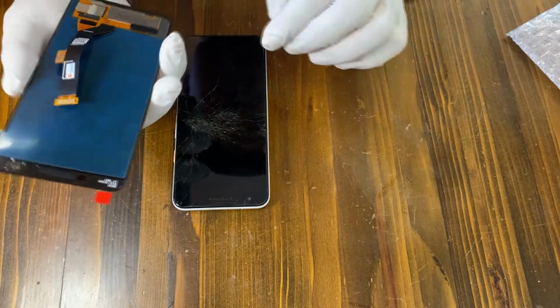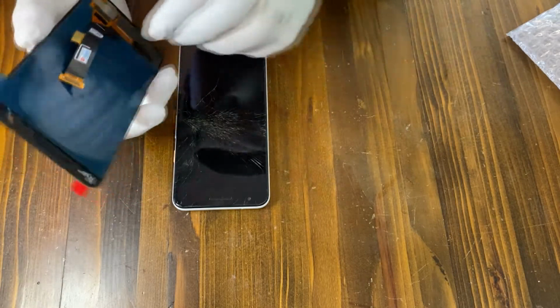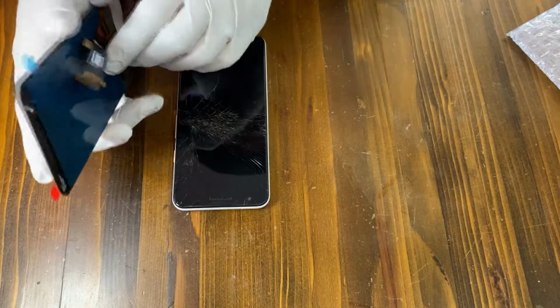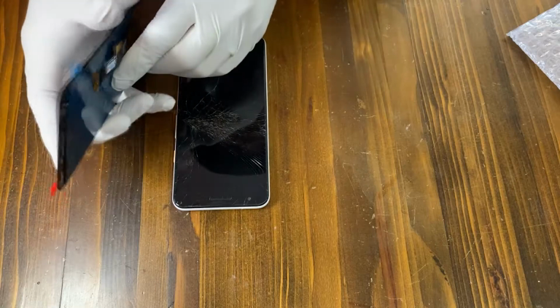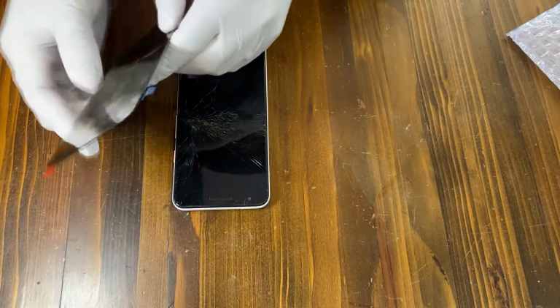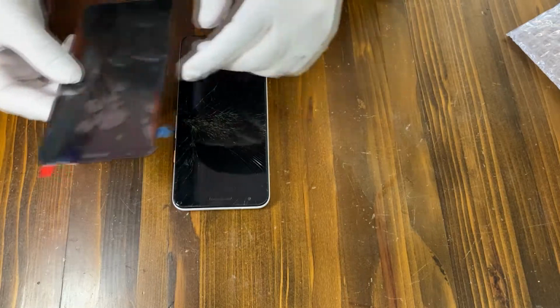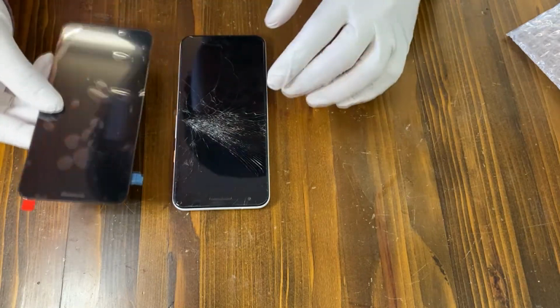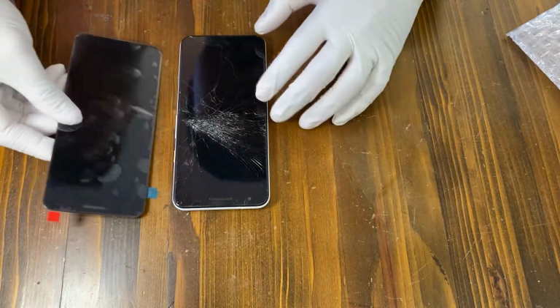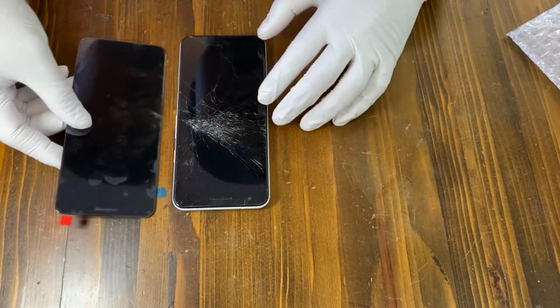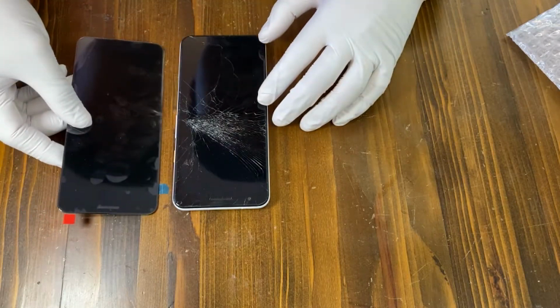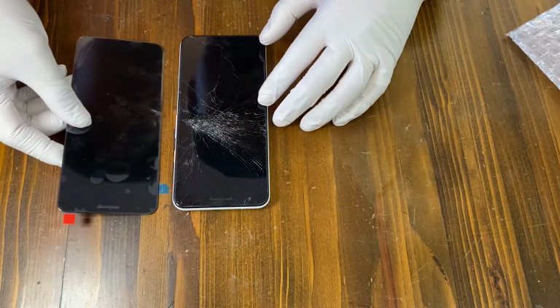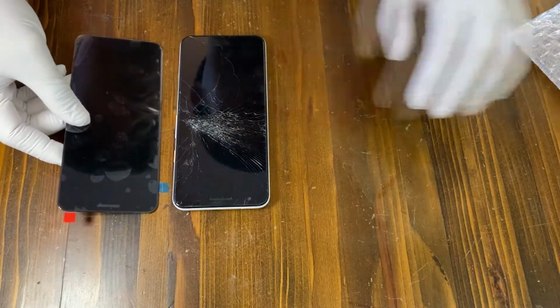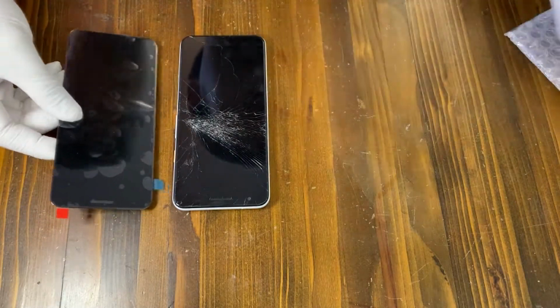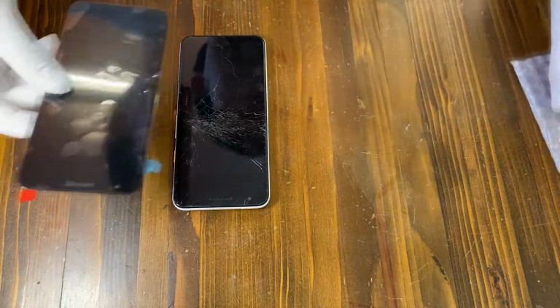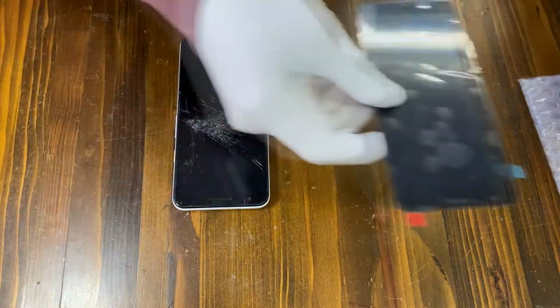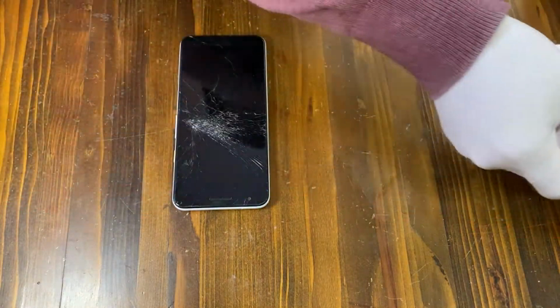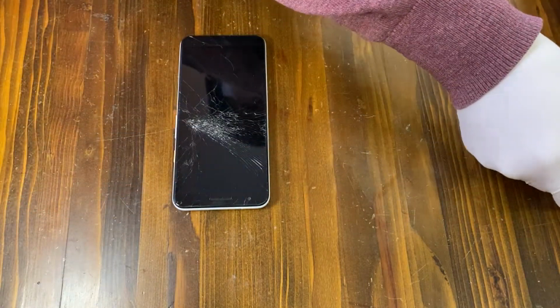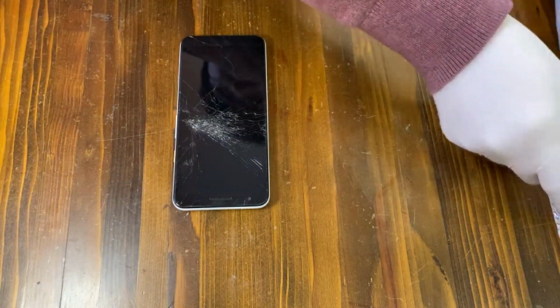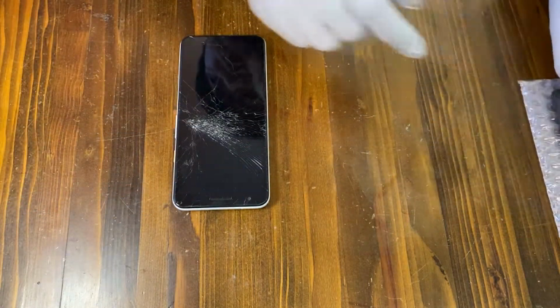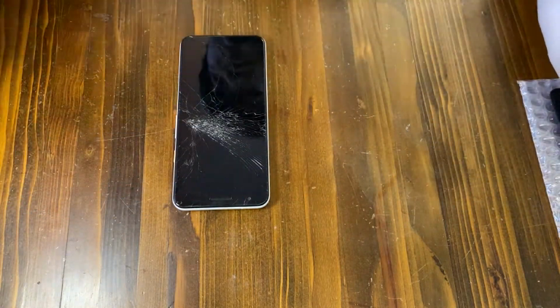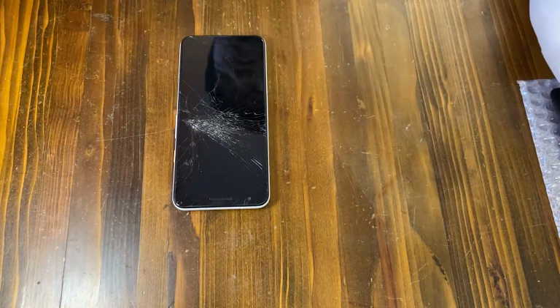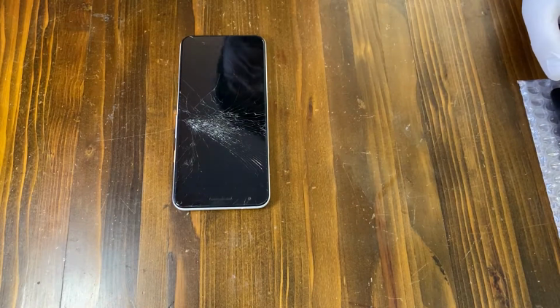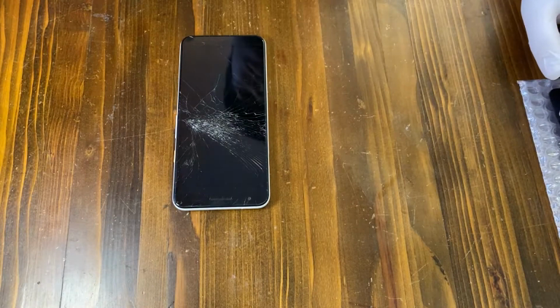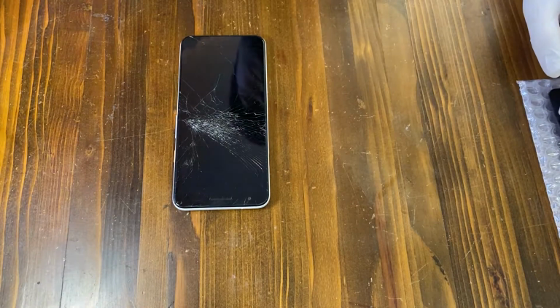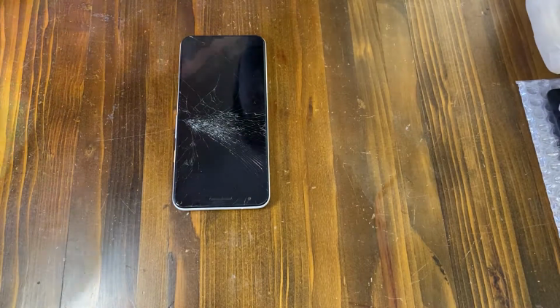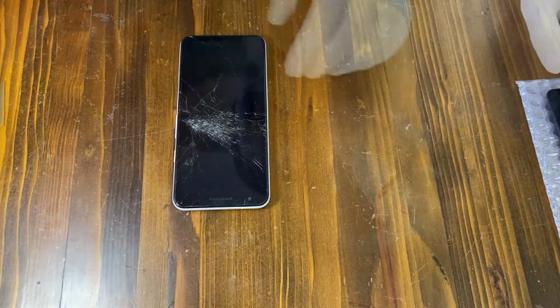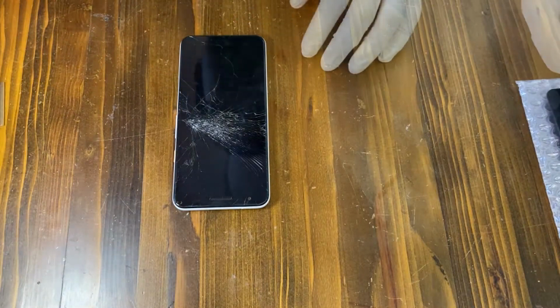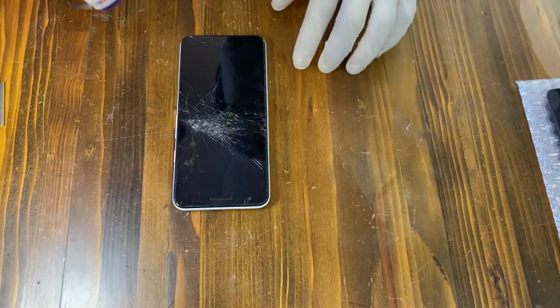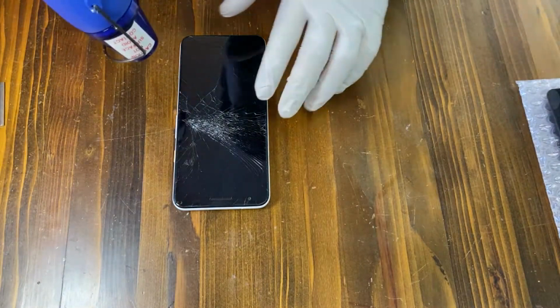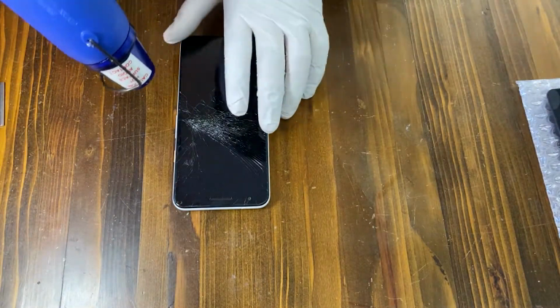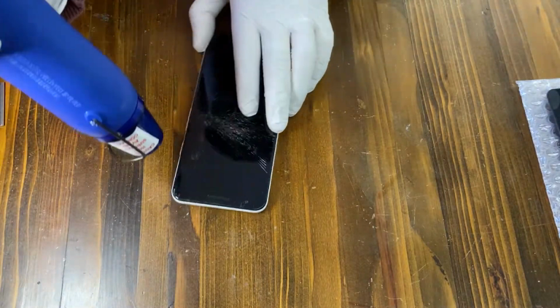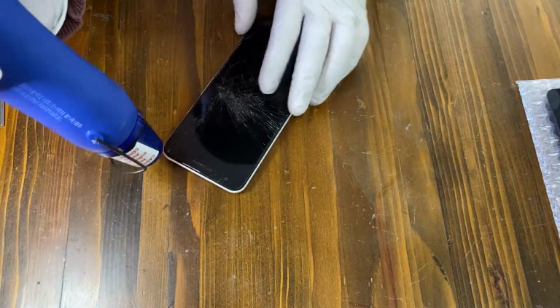Before I do anything, I'm going to use a heat gun to apply some heat on the screen side because there's a strong adhesive underneath the screen.